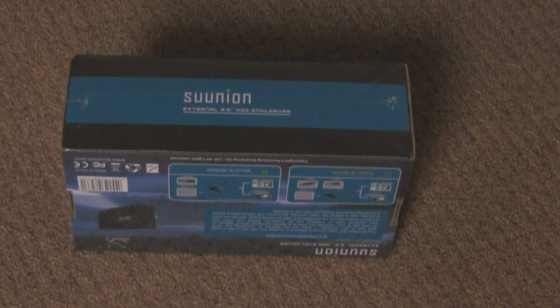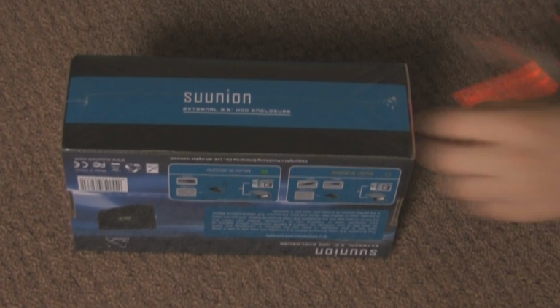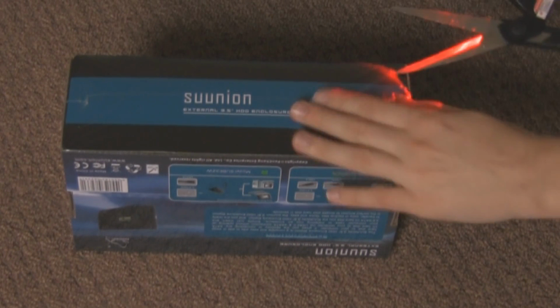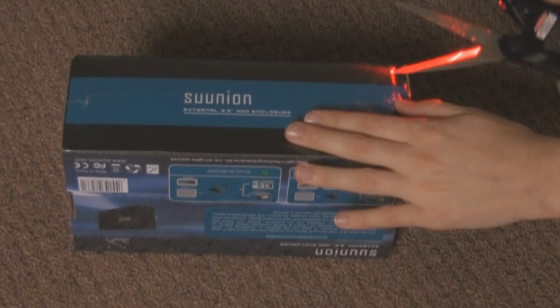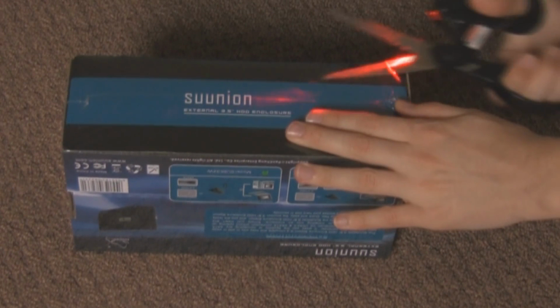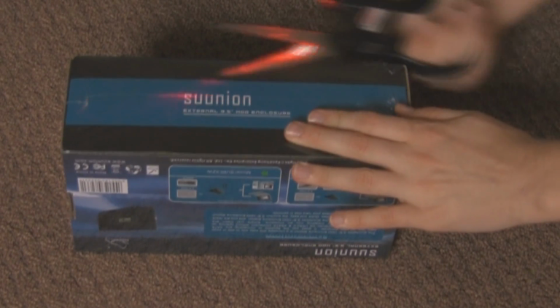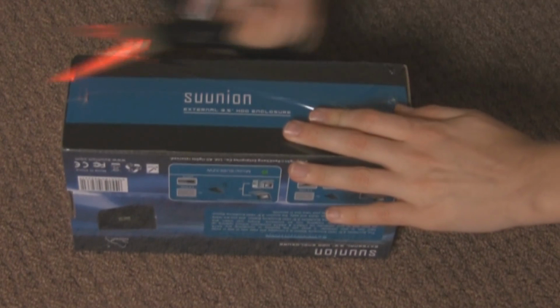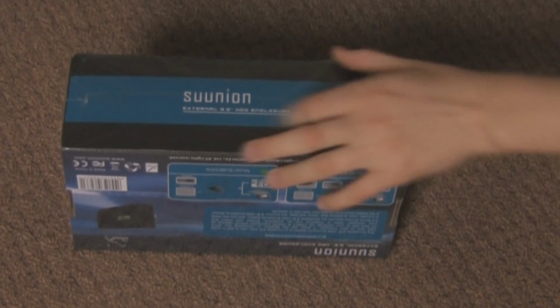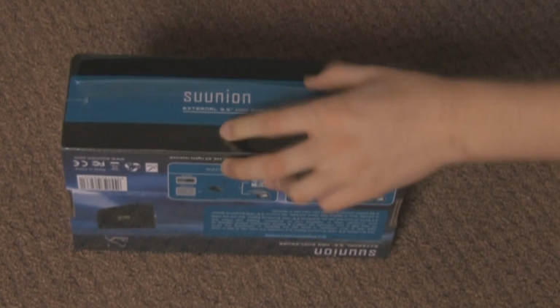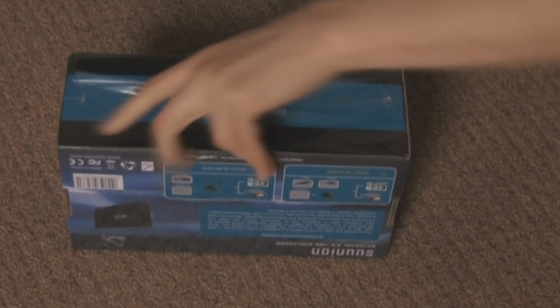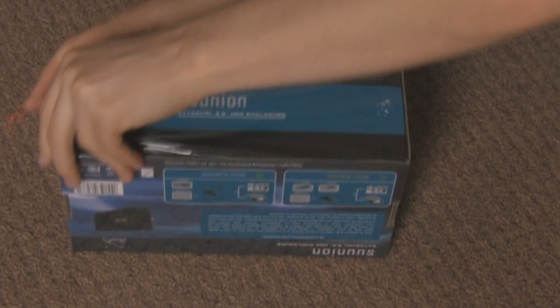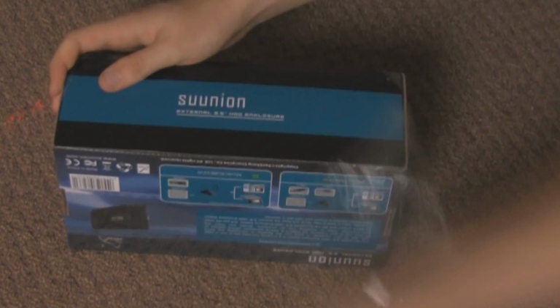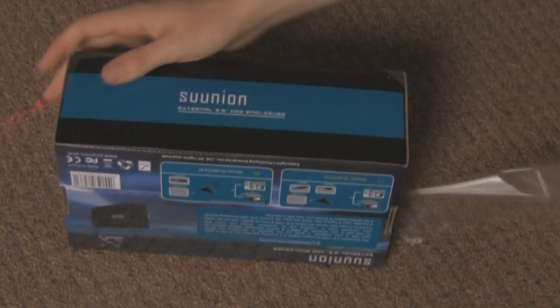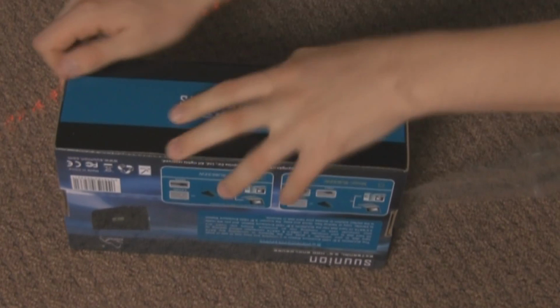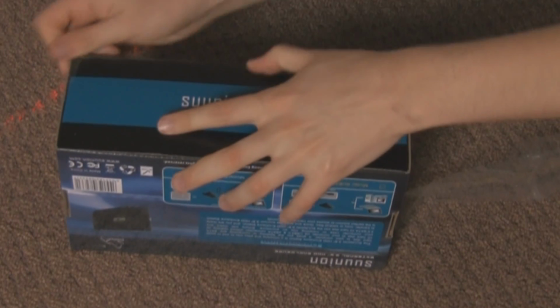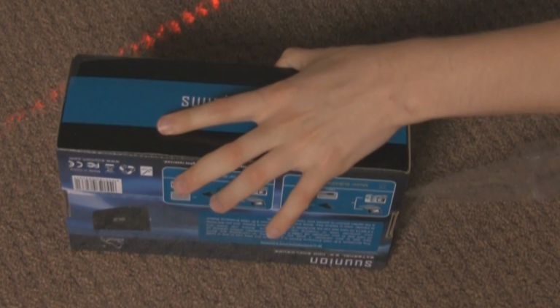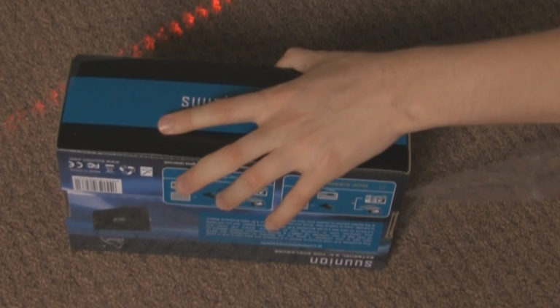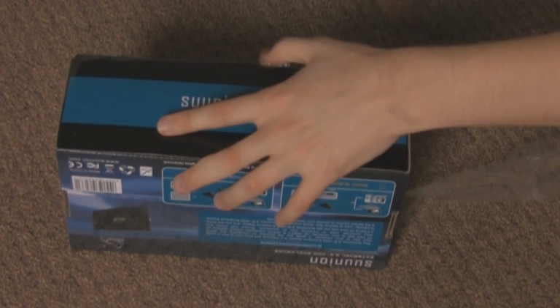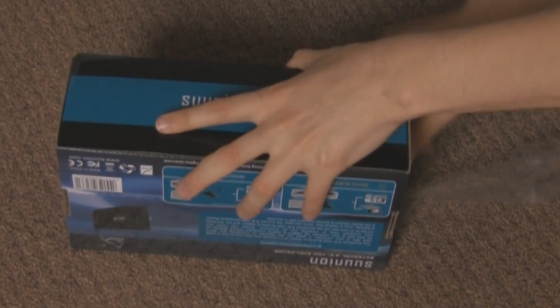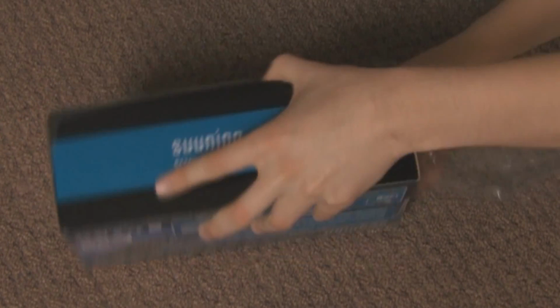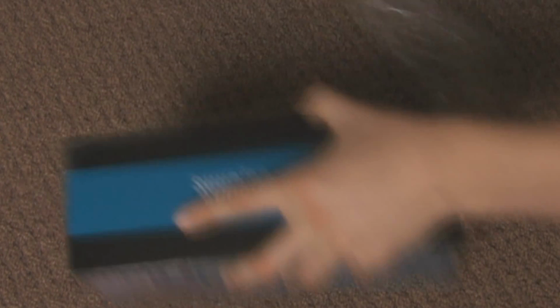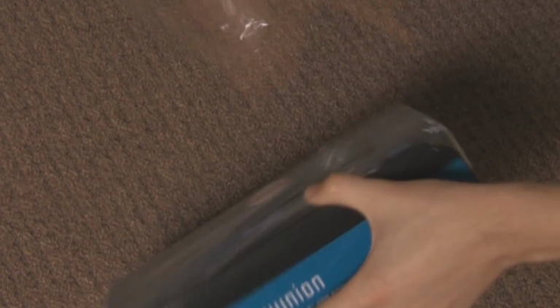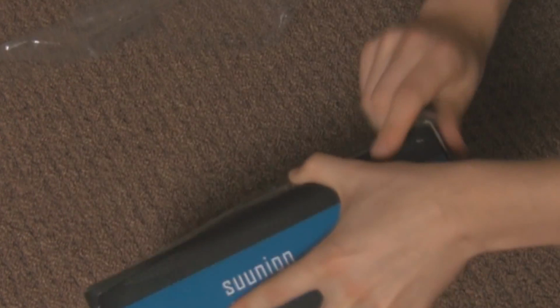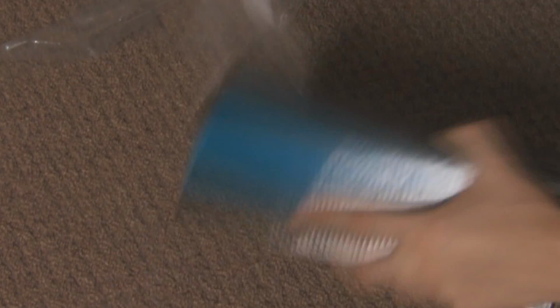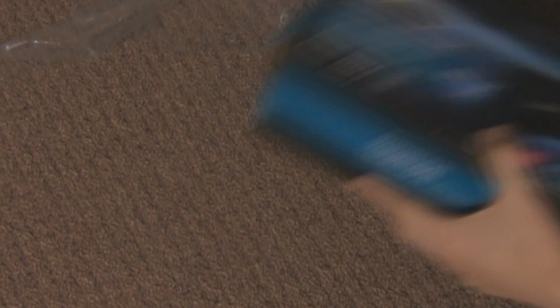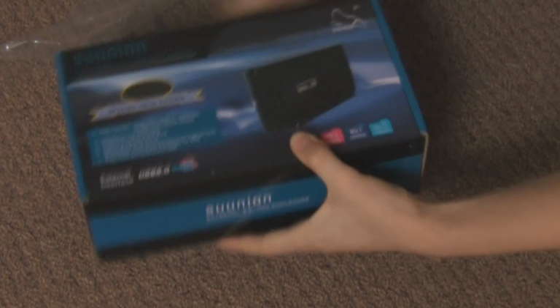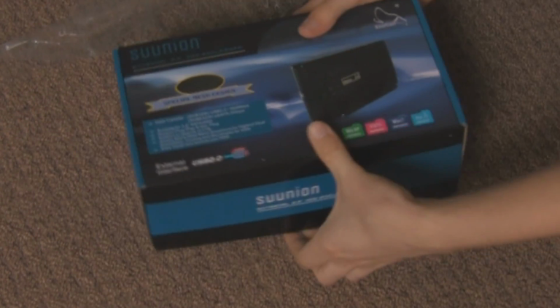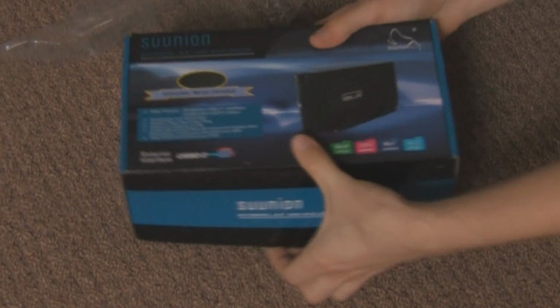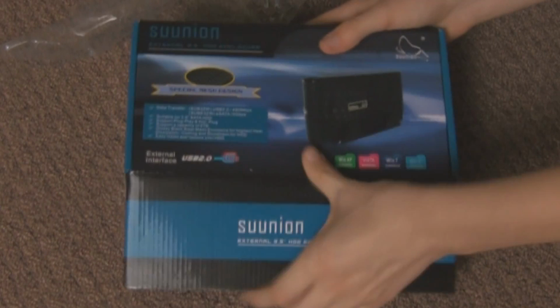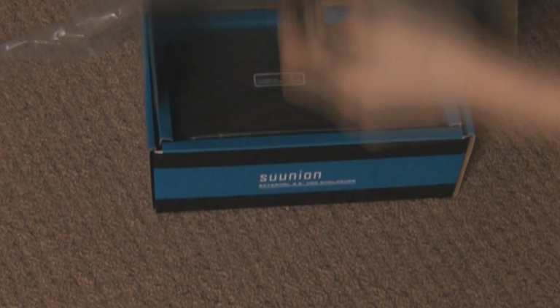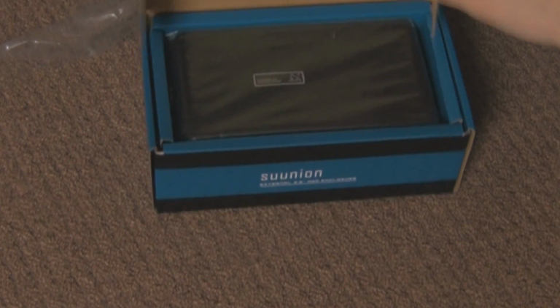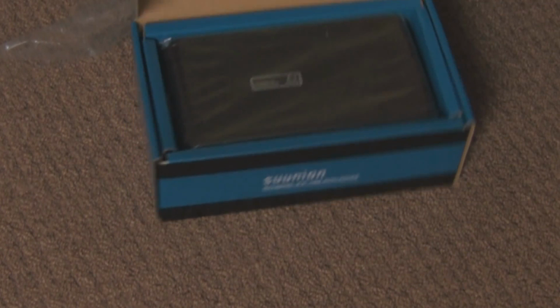This is a SuNyun external hard drive caddy. It takes your internal hard drive and turns it into an external one. This one has two separate options: it has an eSATA option and a USB option.